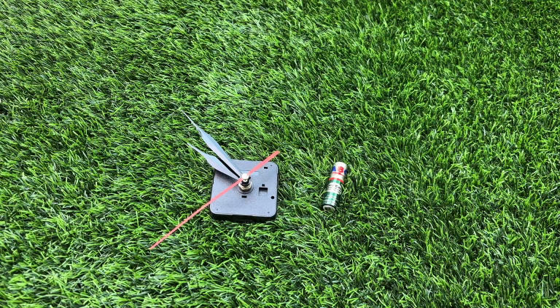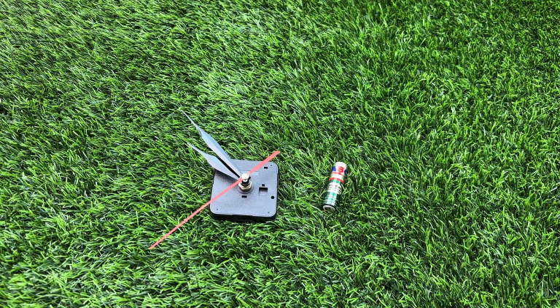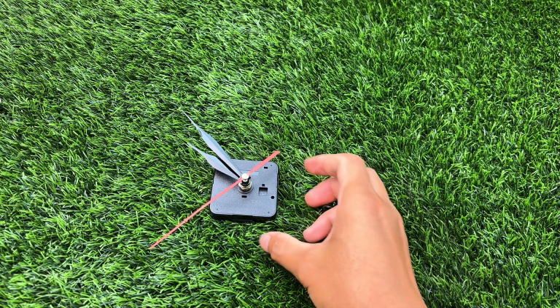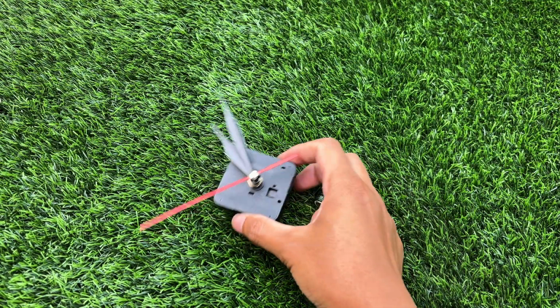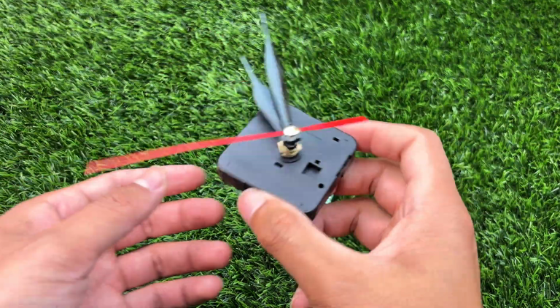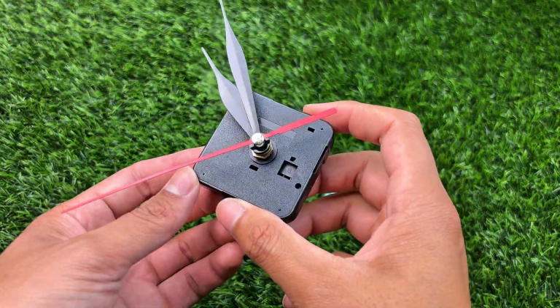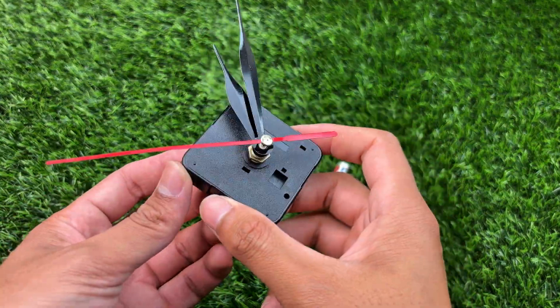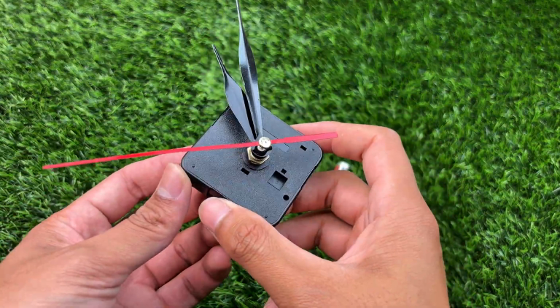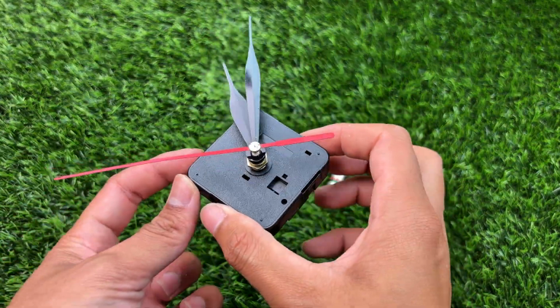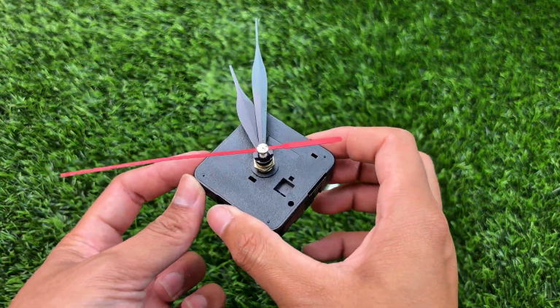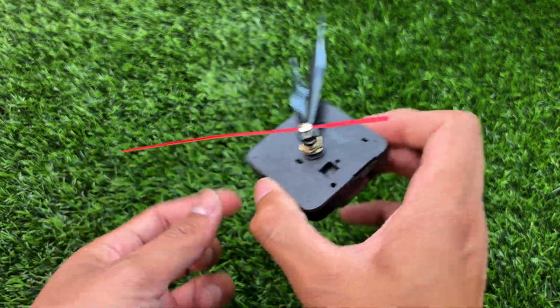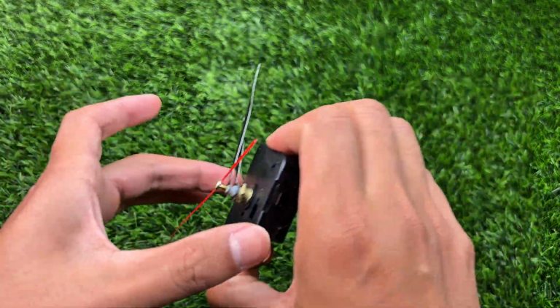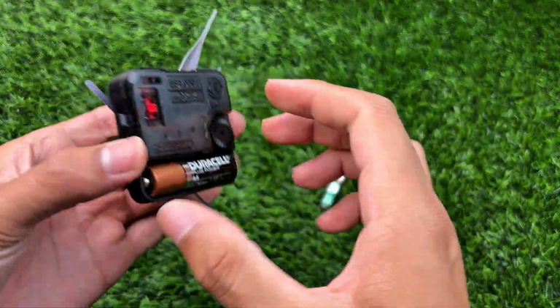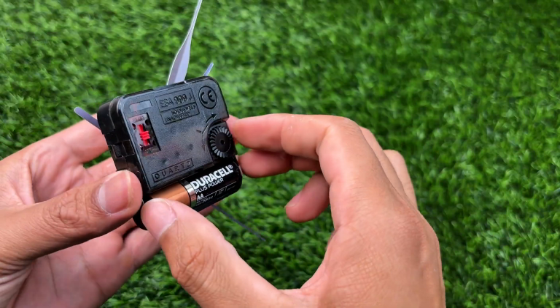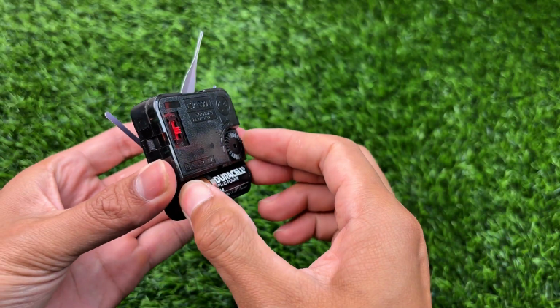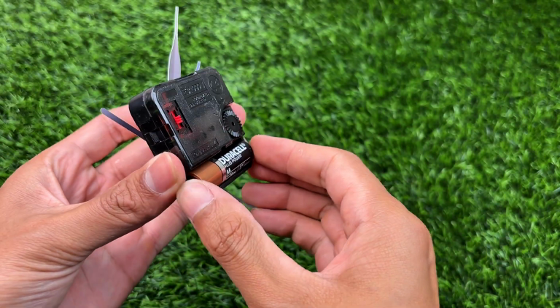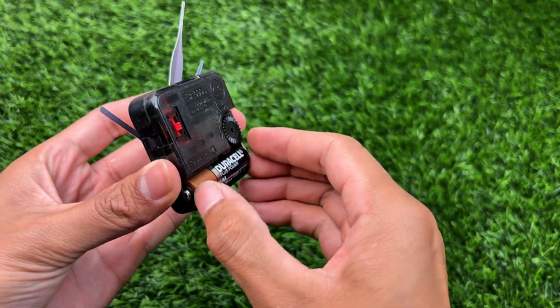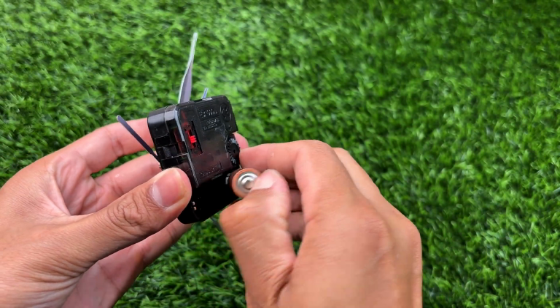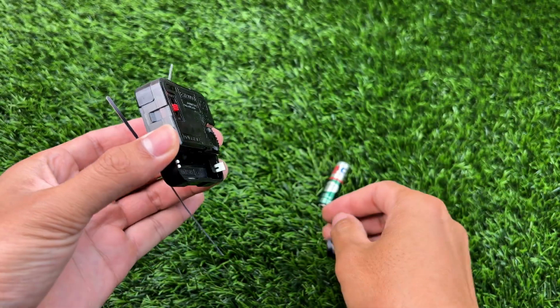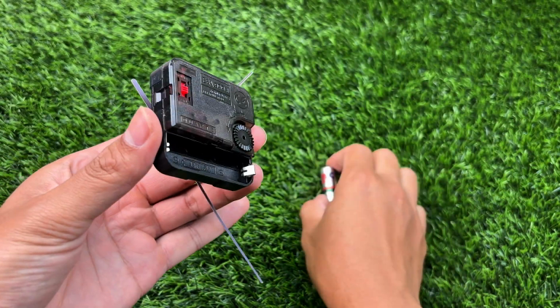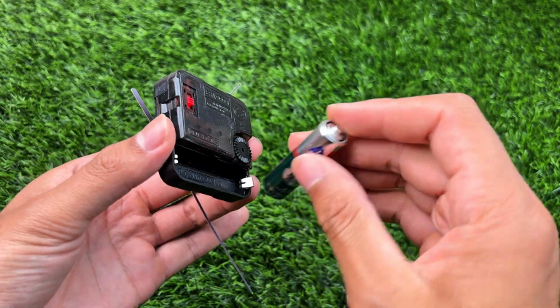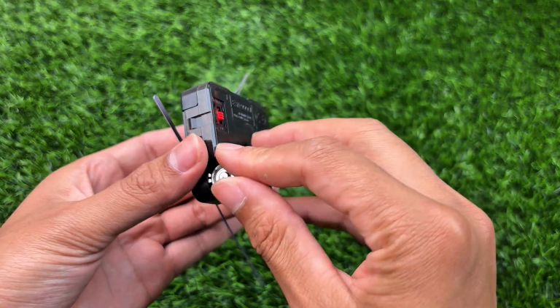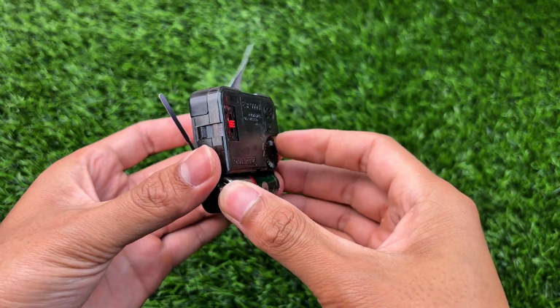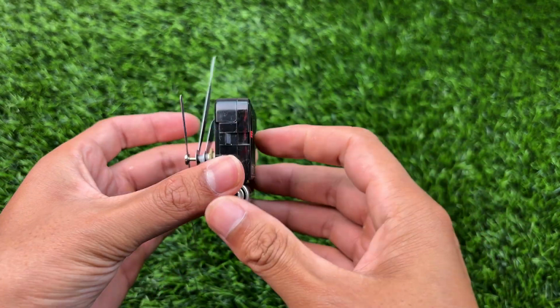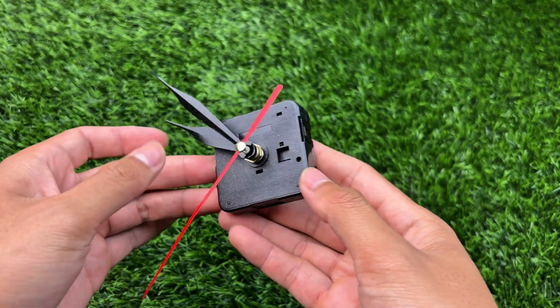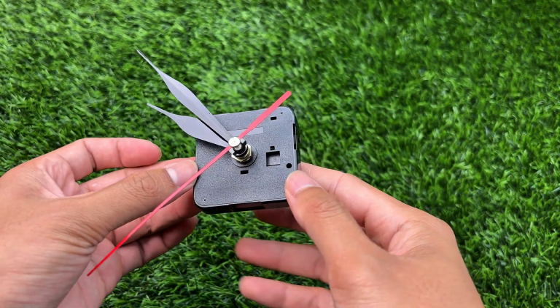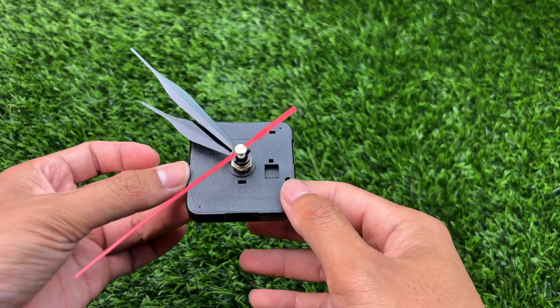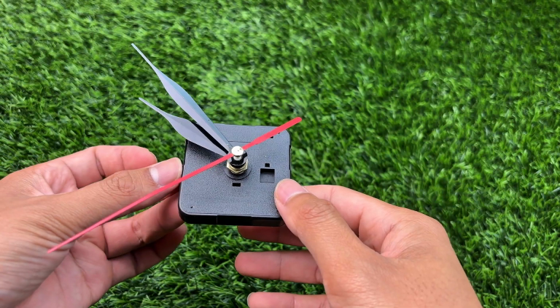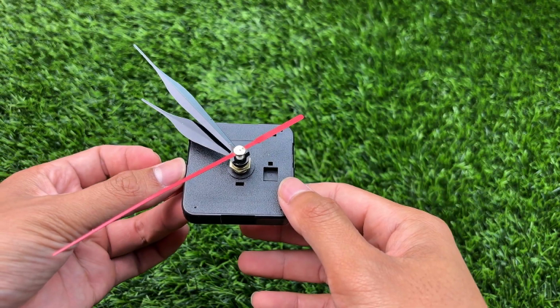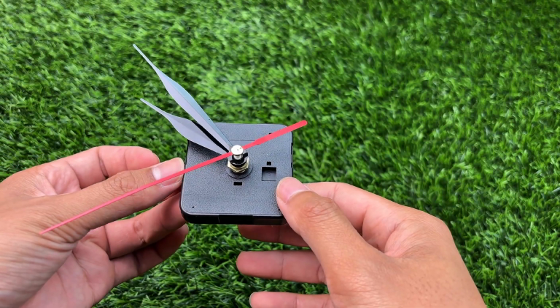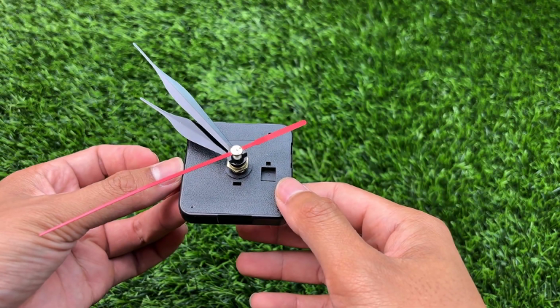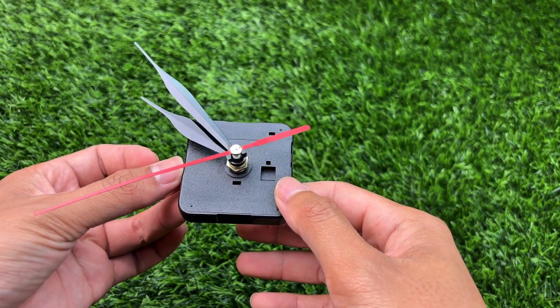Hello everyone! This time I'd like to share a very useful trick about old batteries that no longer have enough power to run a wall clock. Instead of throwing them away, there's a simple way you can still make use of them, and I'm going to show you how in this video.